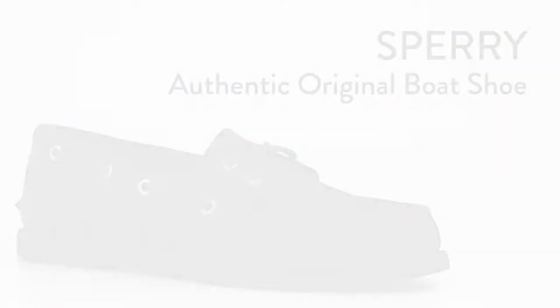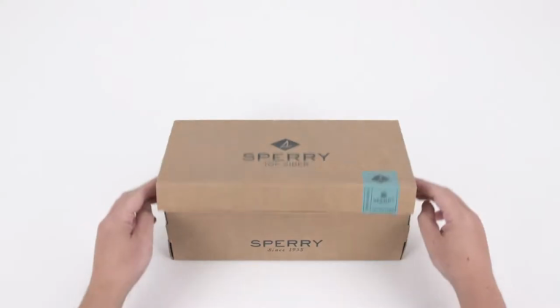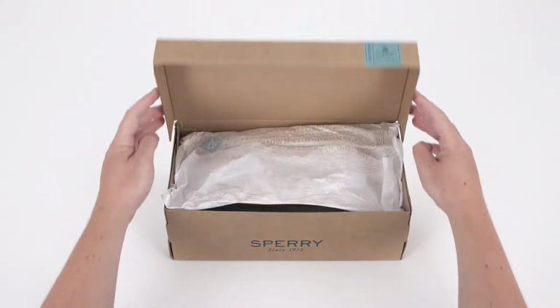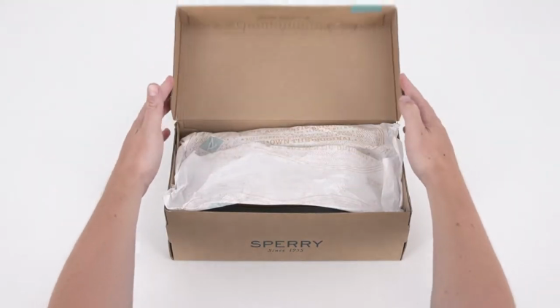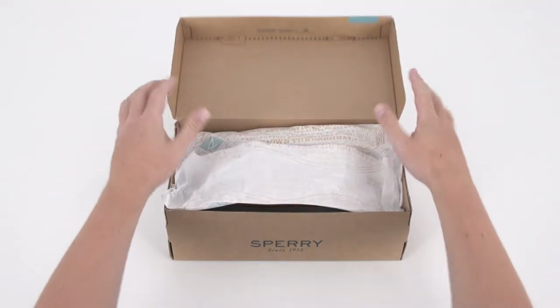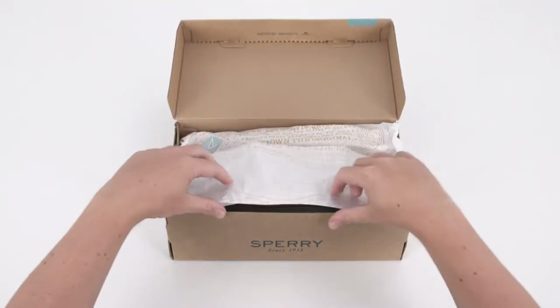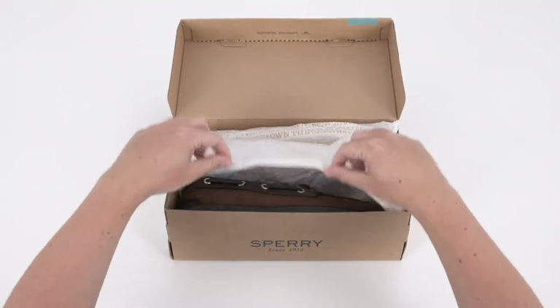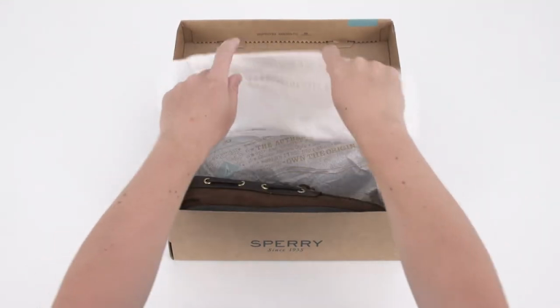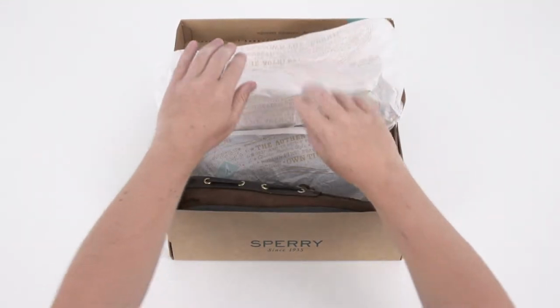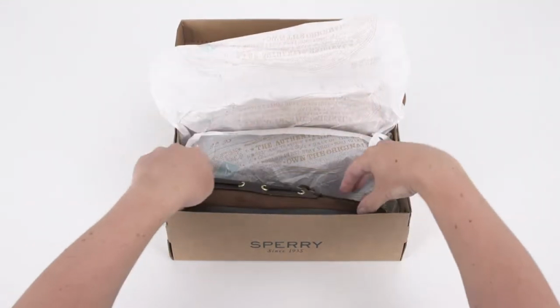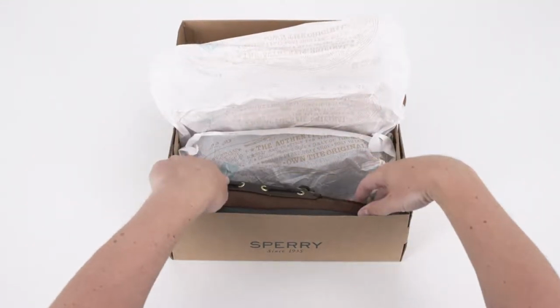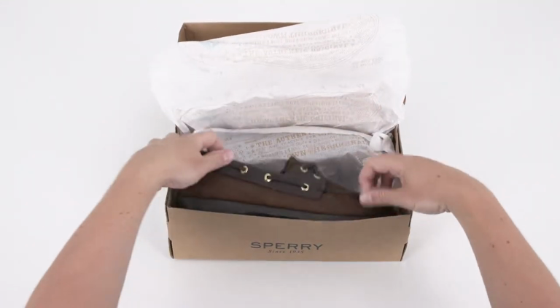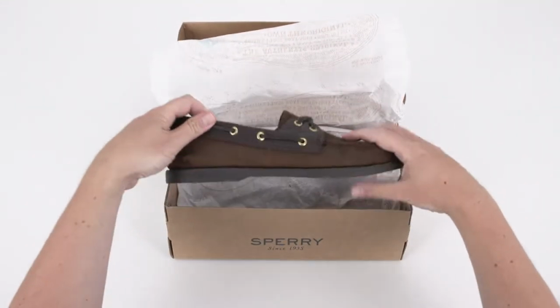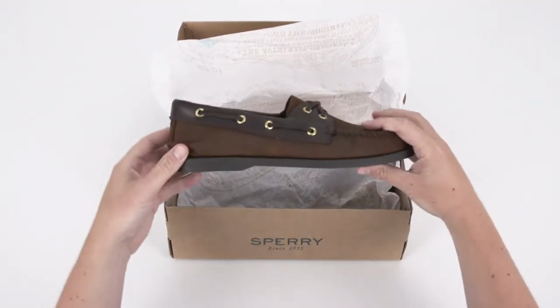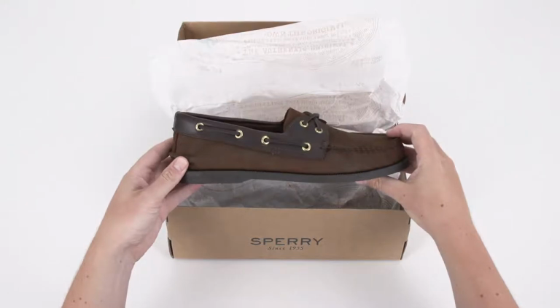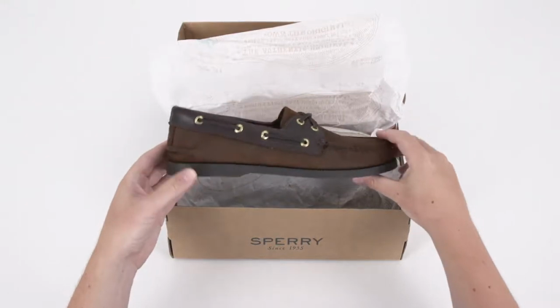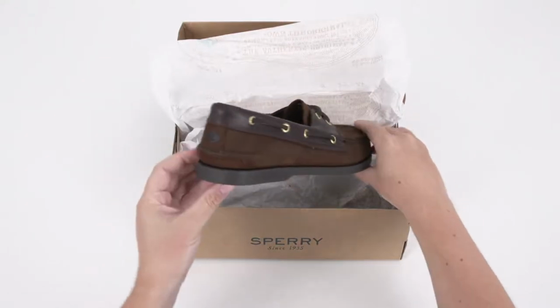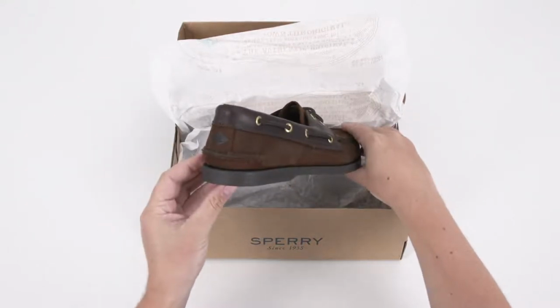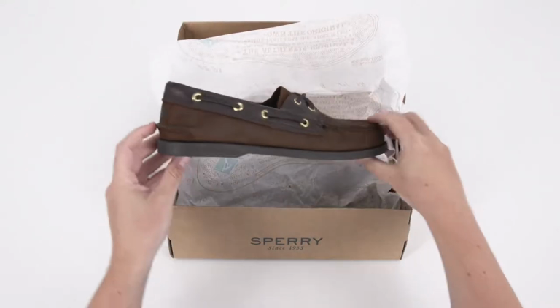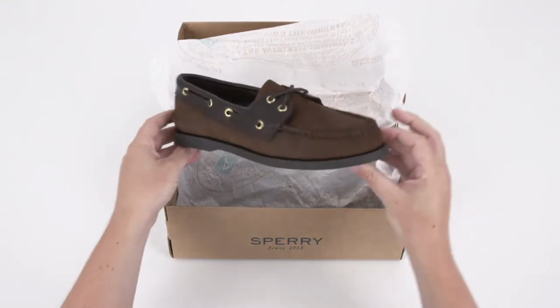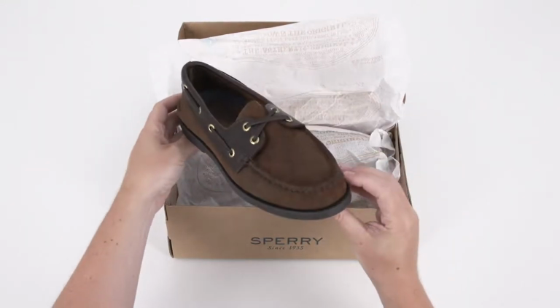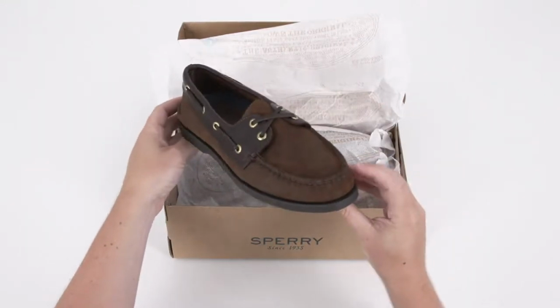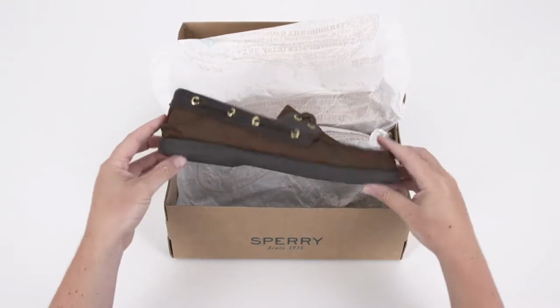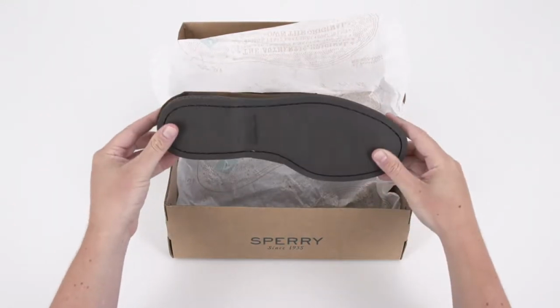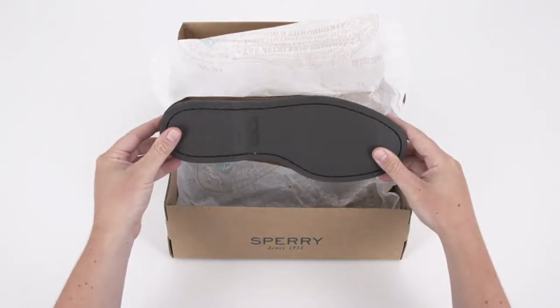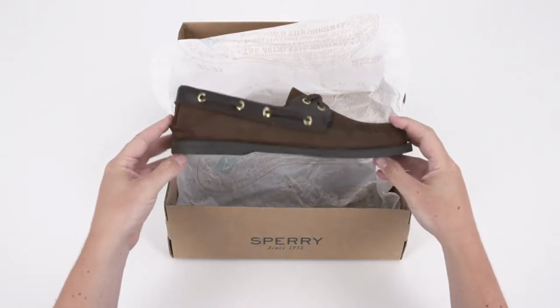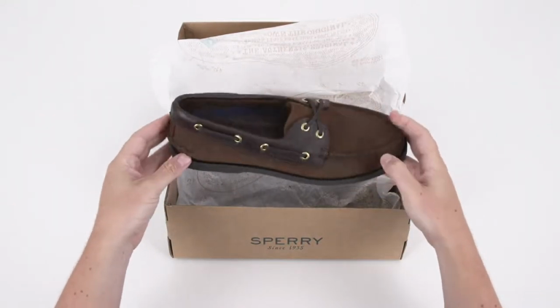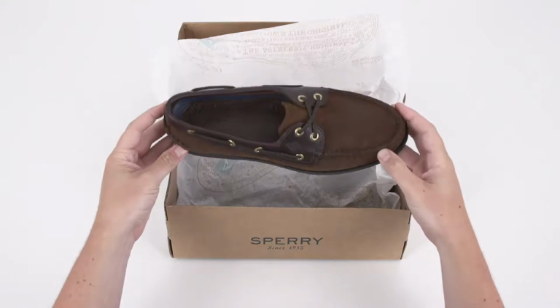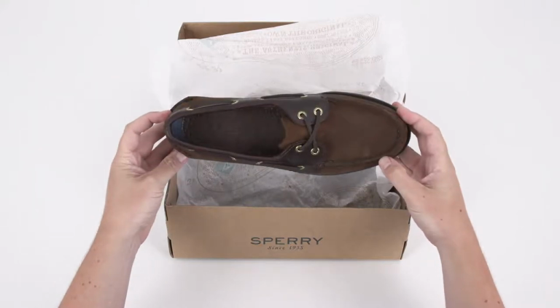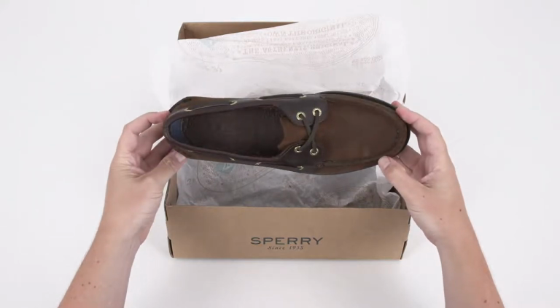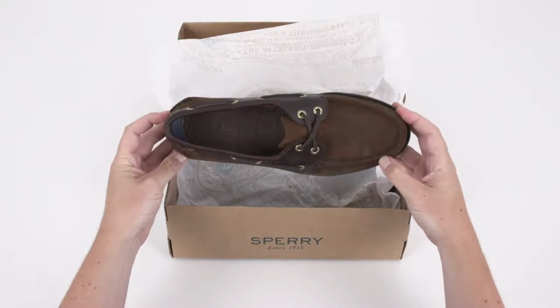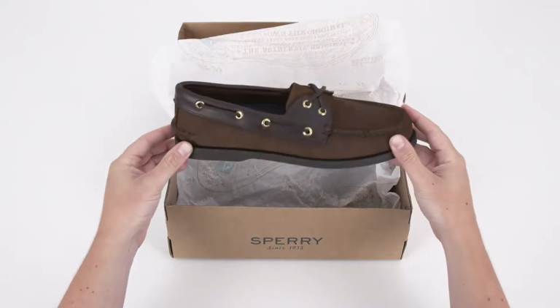A preppy staple for seafarers and land lovers alike since 1935, the authentic original boat shoe from Sperry is an effortless summertime classic. Here are the top three things to know about this essential style.